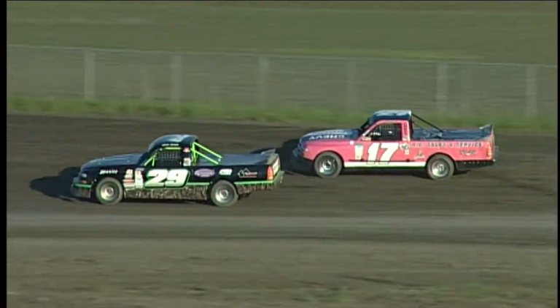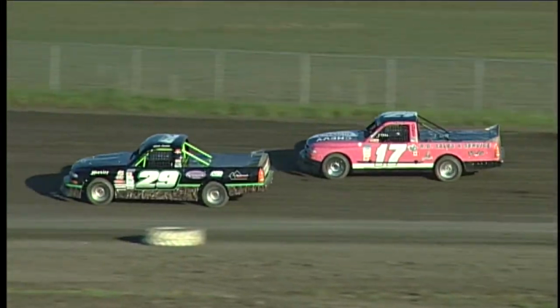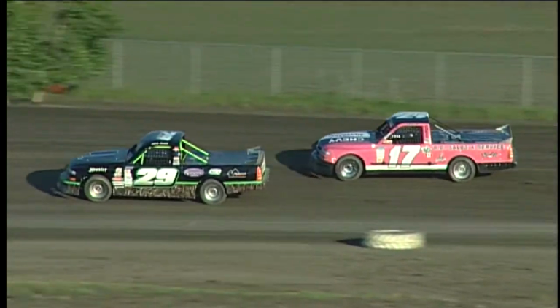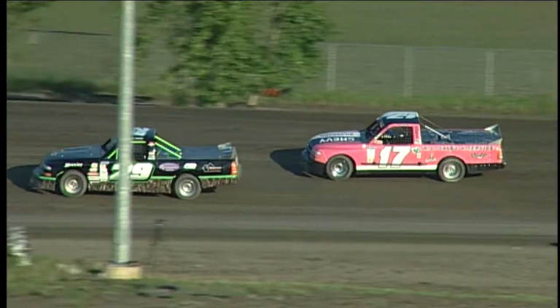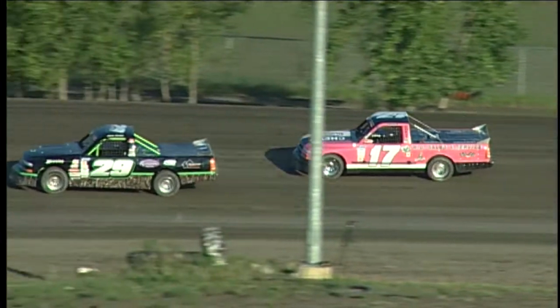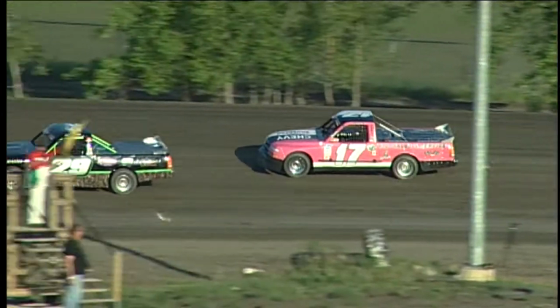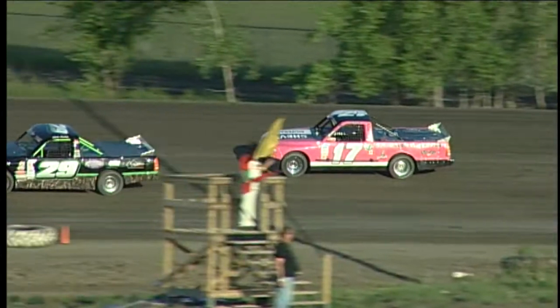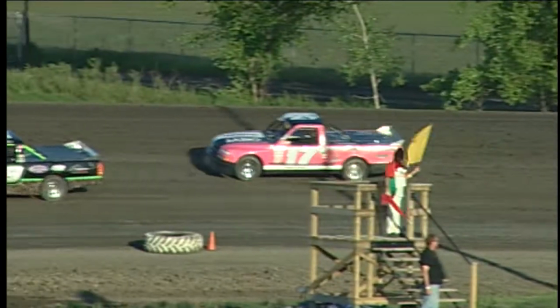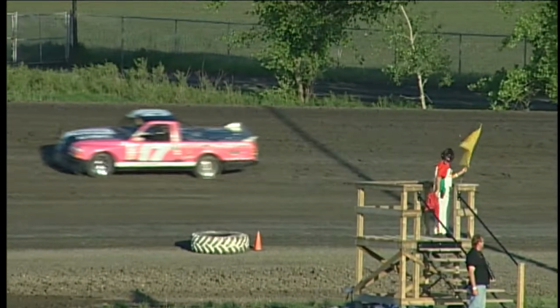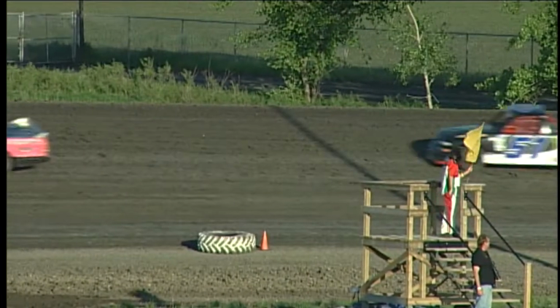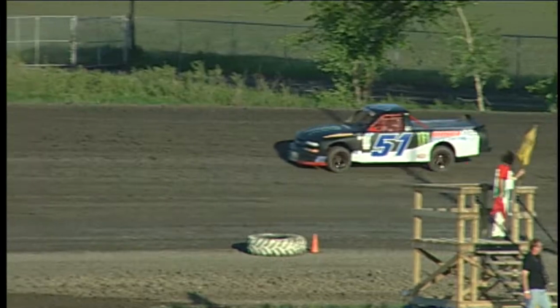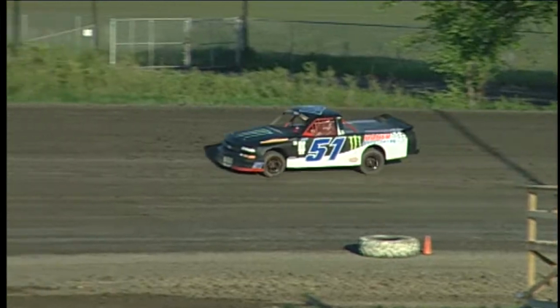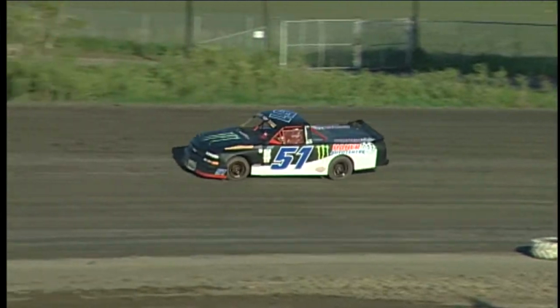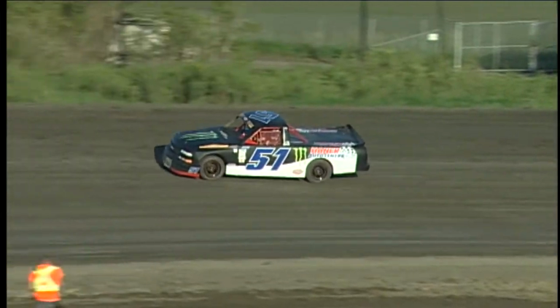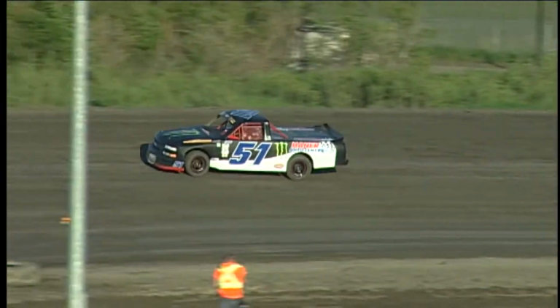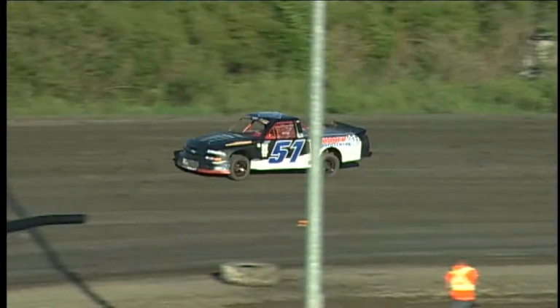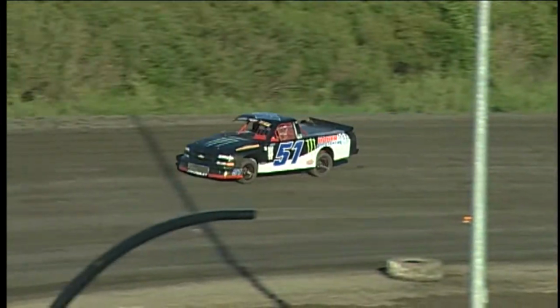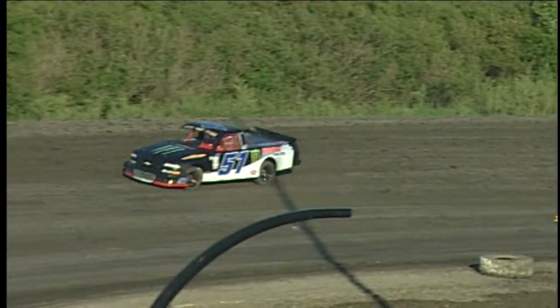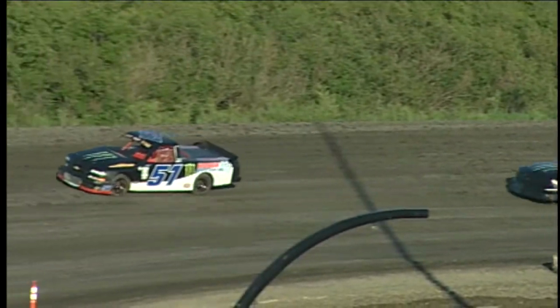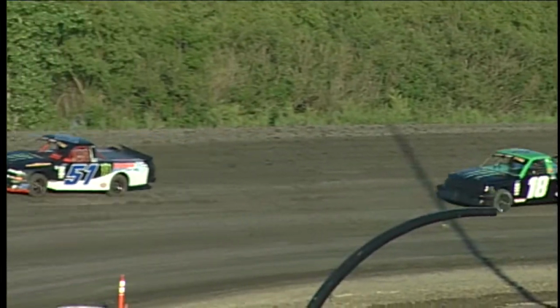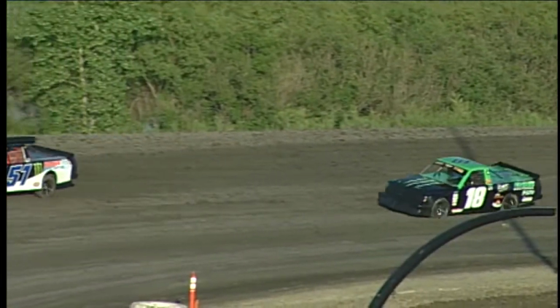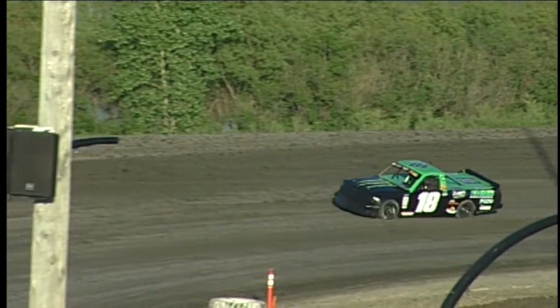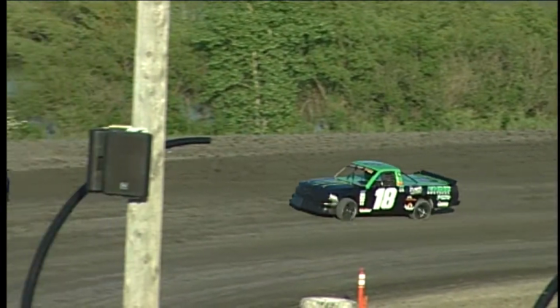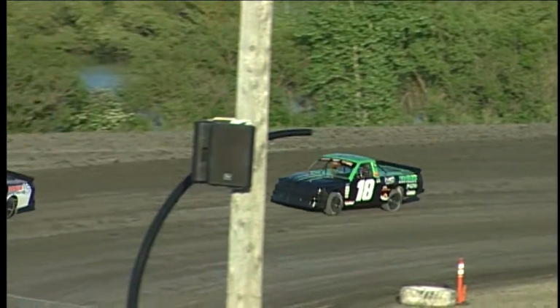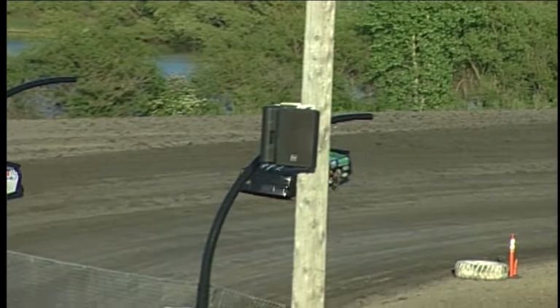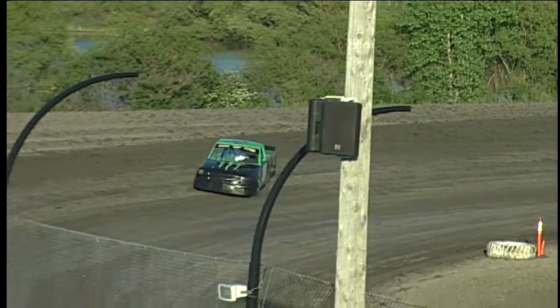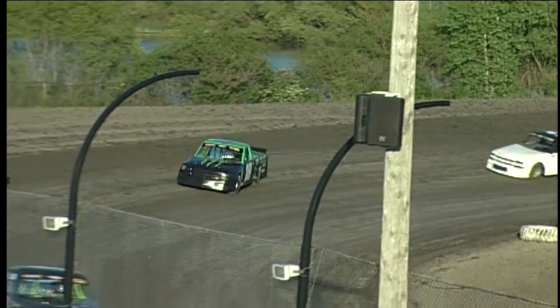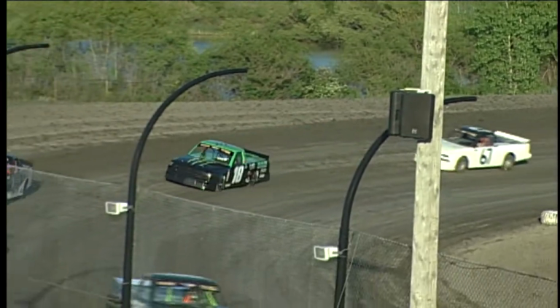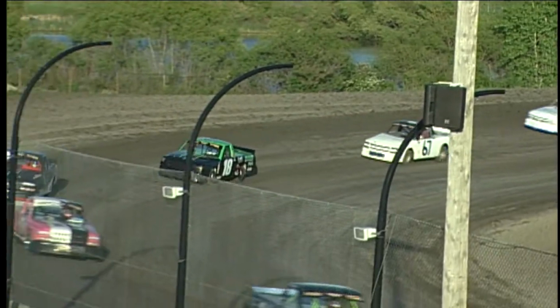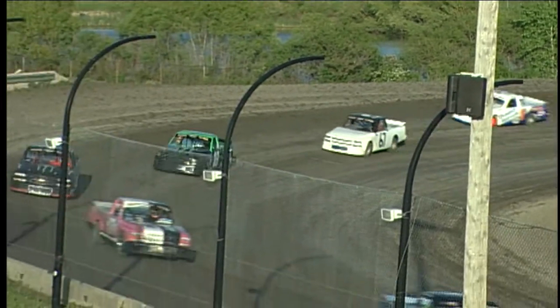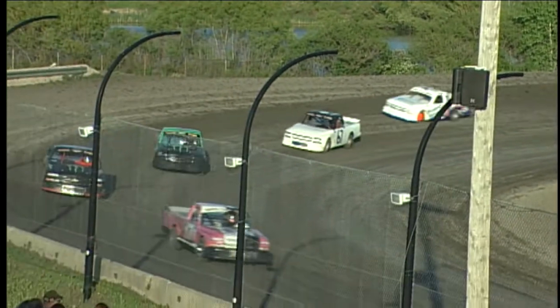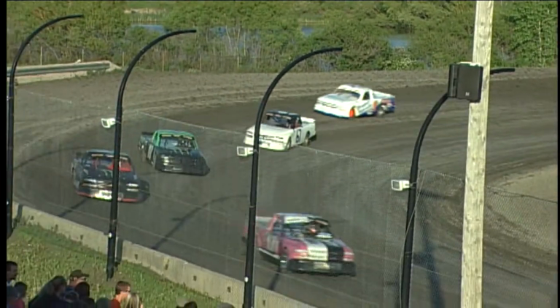This is Tavia Dorj inside on row number two. It's the Enns Brothers, number 18 of Dustin Enns. To his outside, it is truck number 51. This is Eric Guillo.